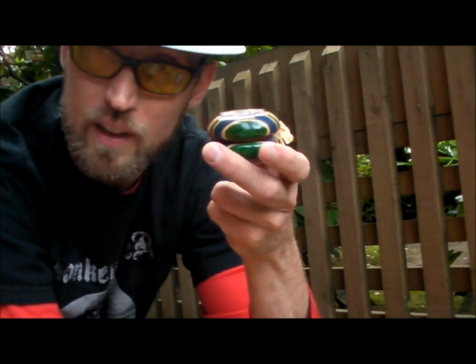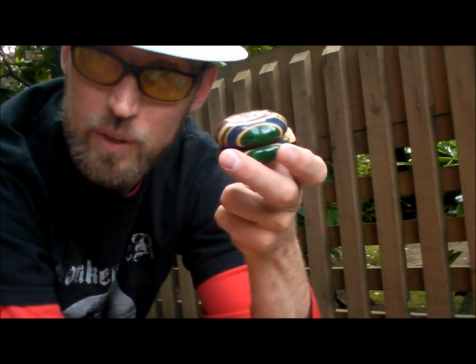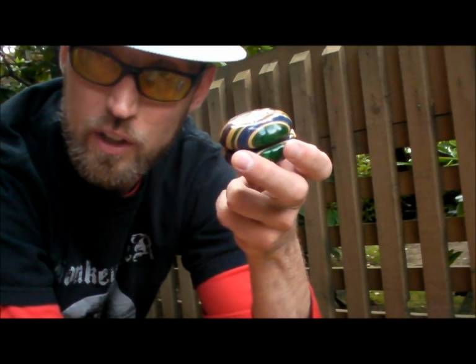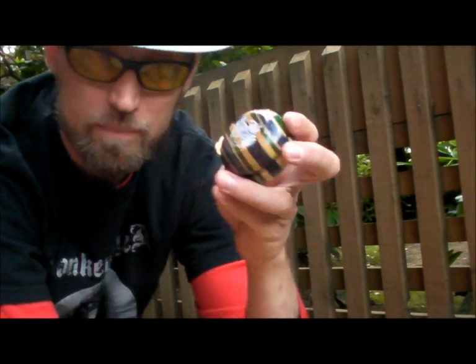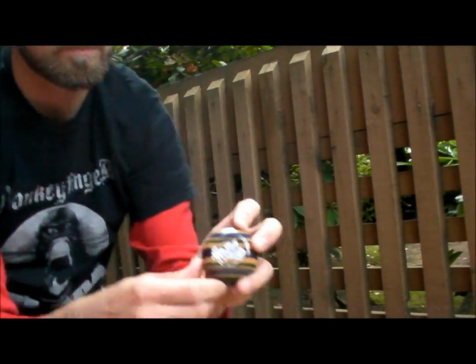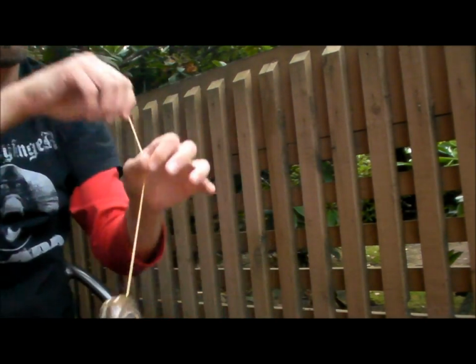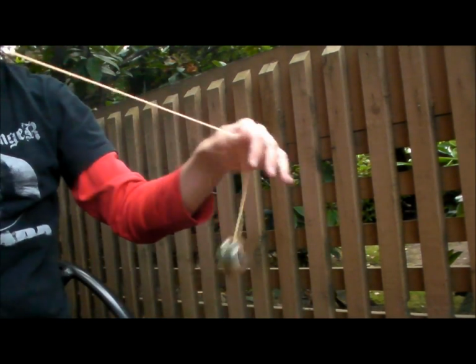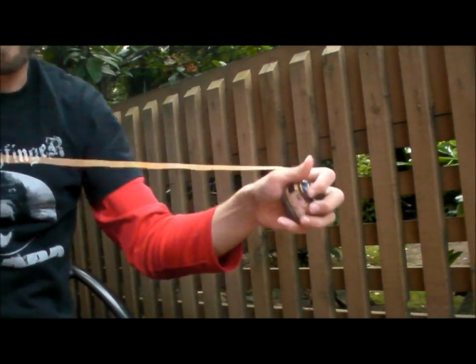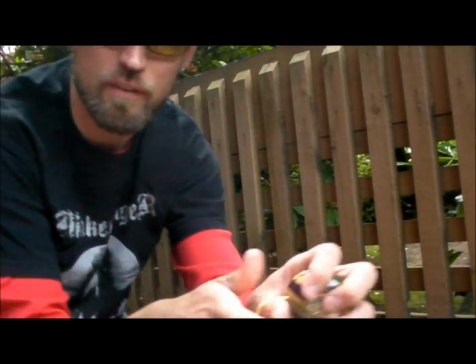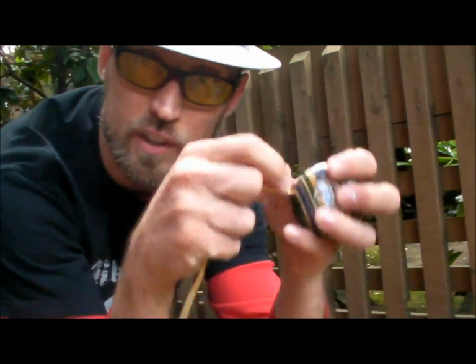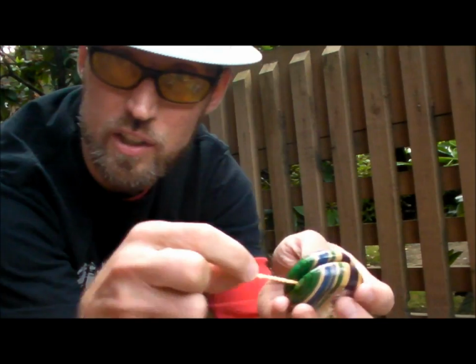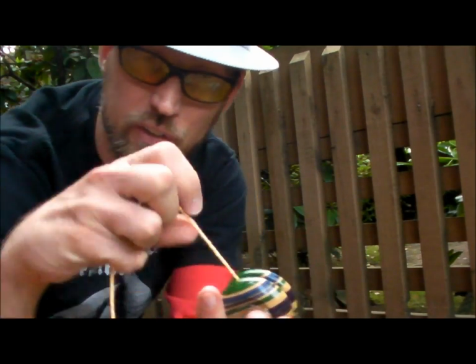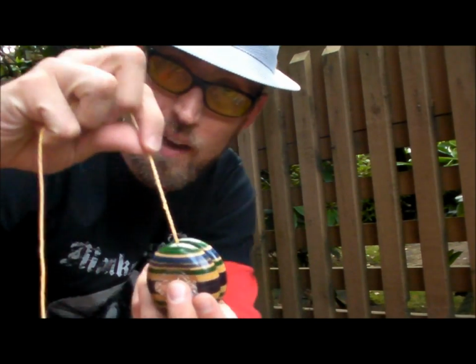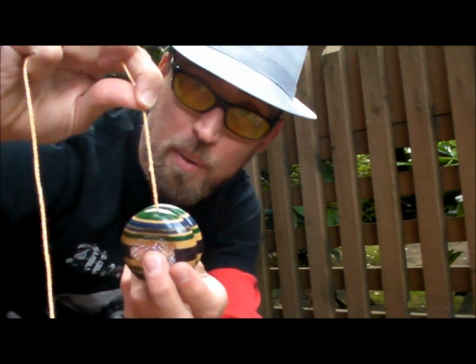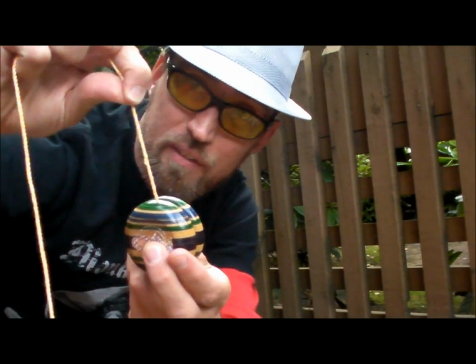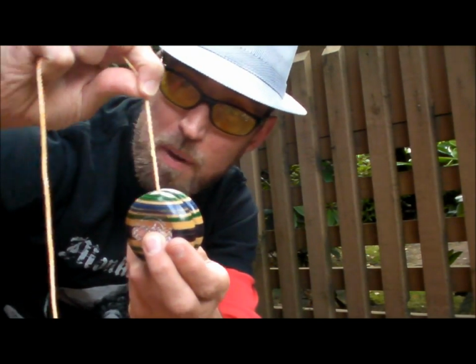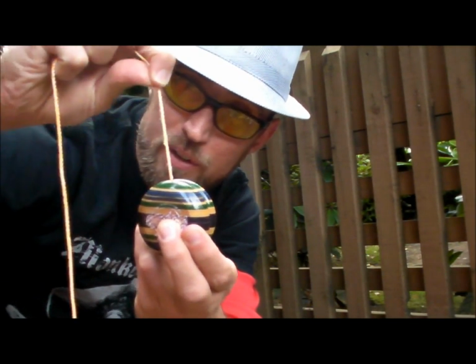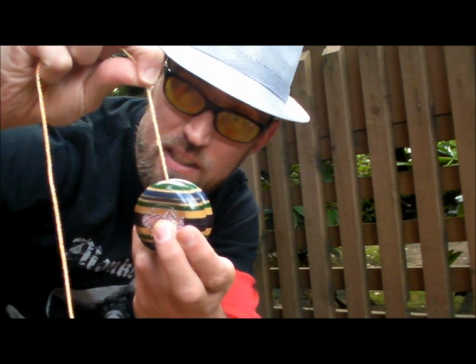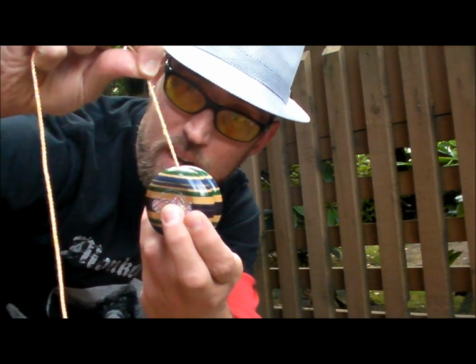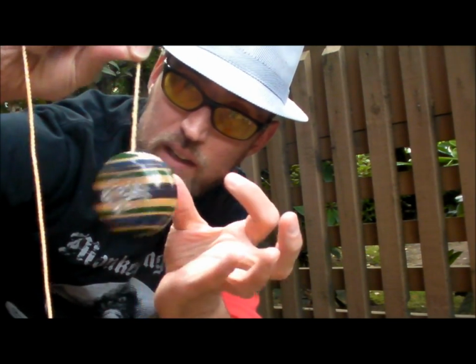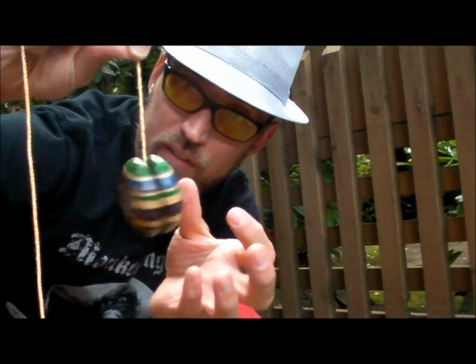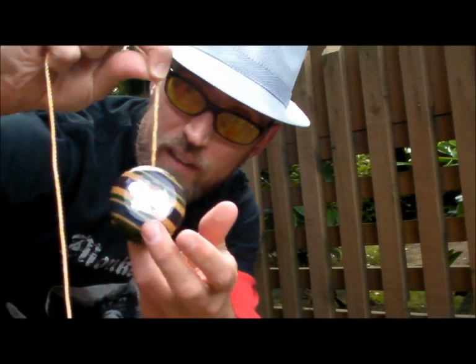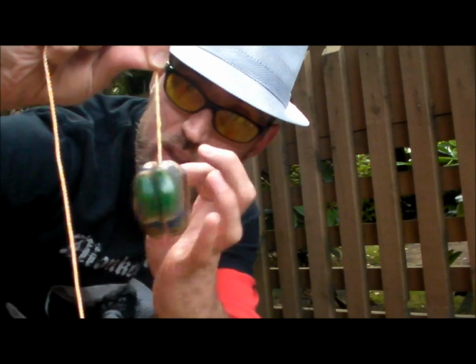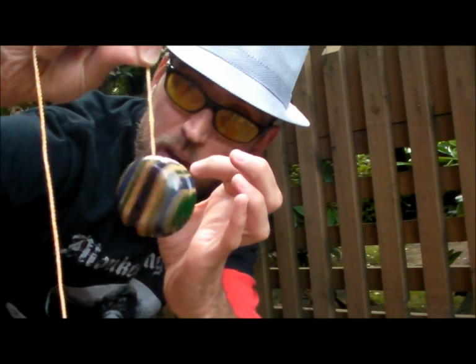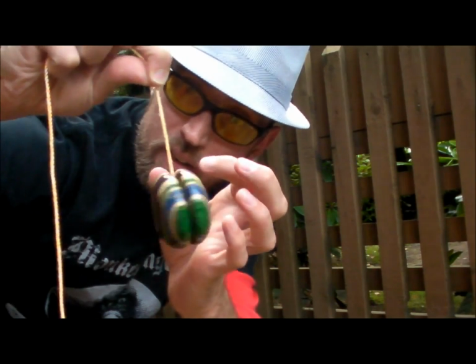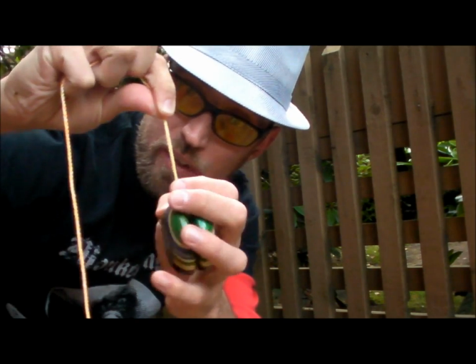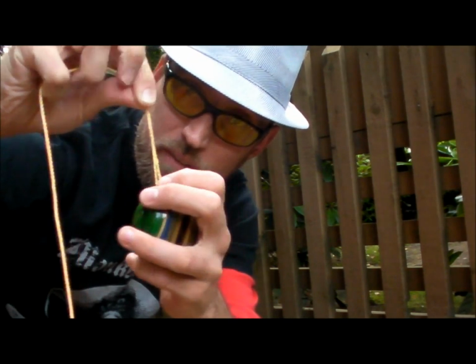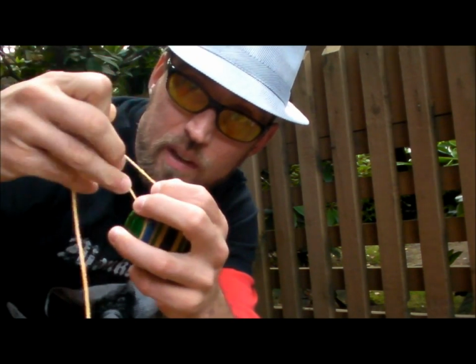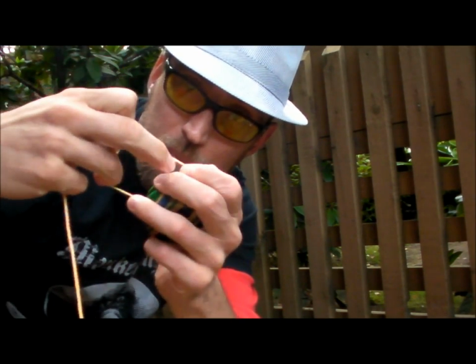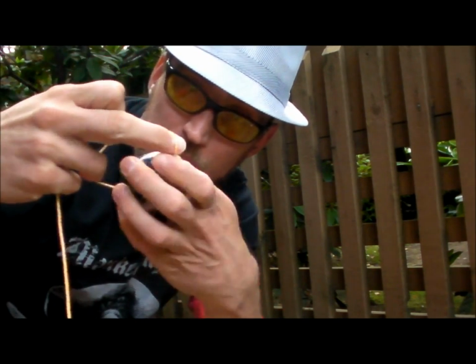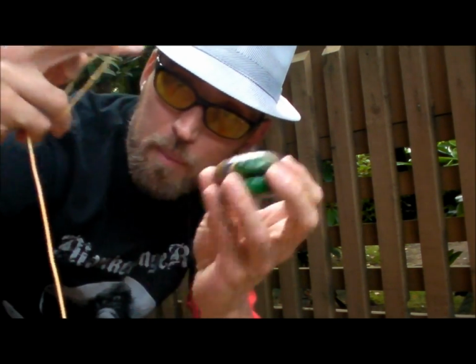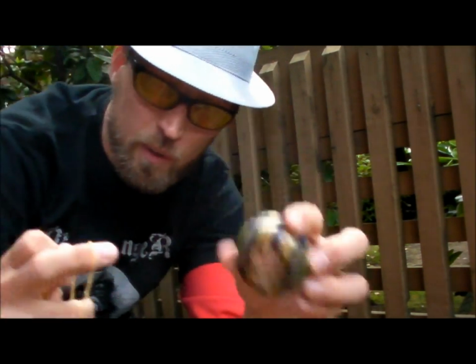That is a string on a yoyo. To take it off or change it, you do the same thing: pinch about a yoyo's distance up, give it a flick. This will unwind the string — pull it apart and pop the yoyo out.